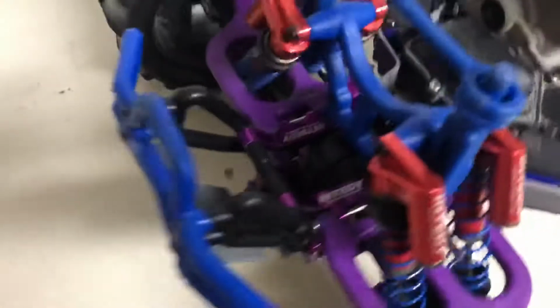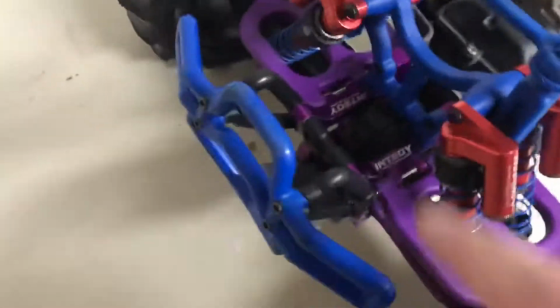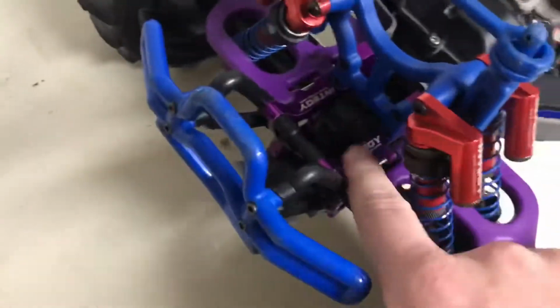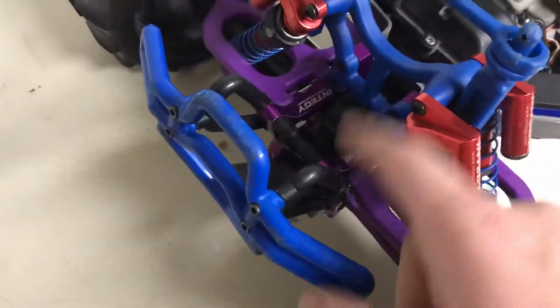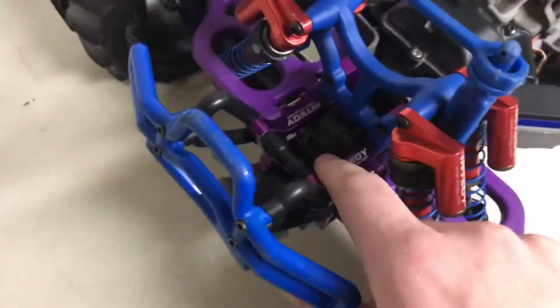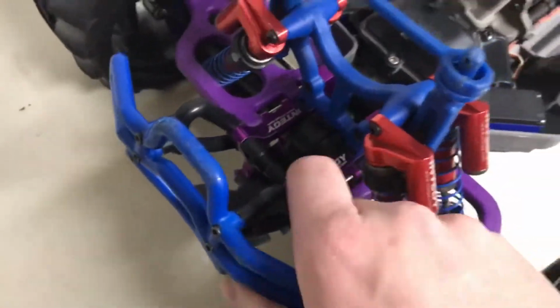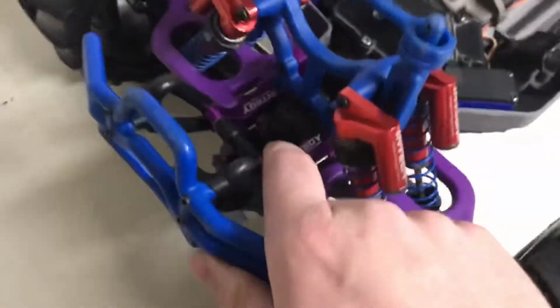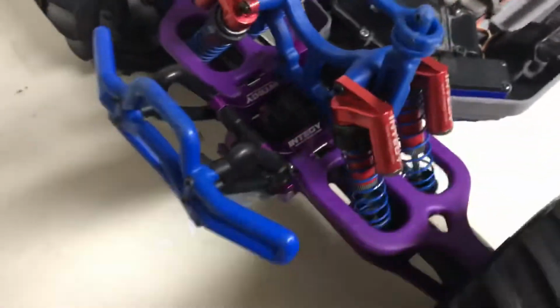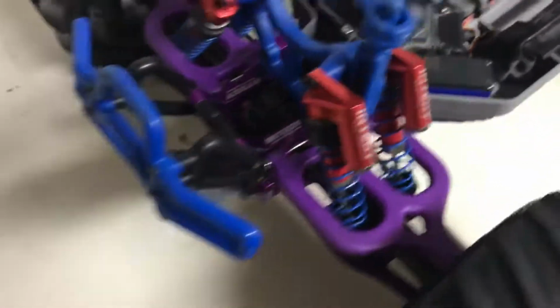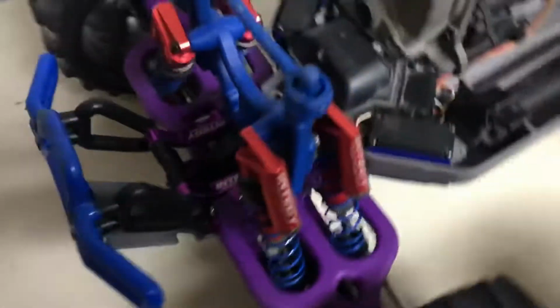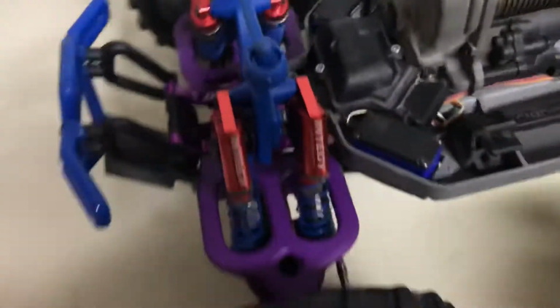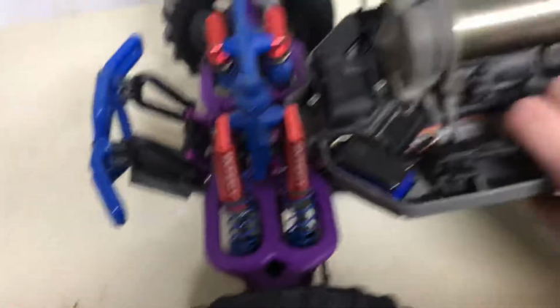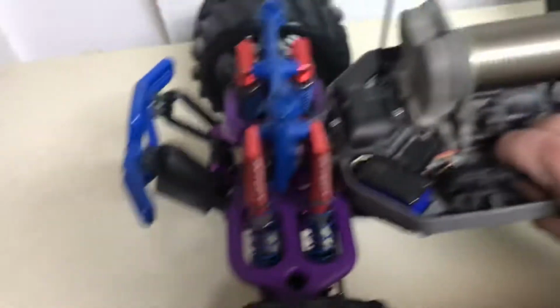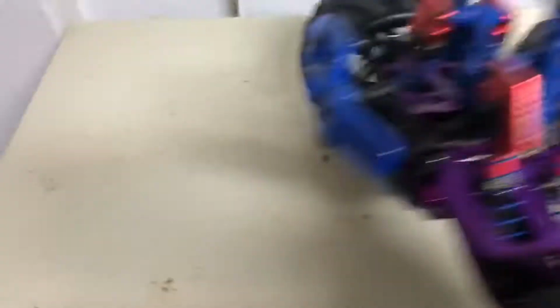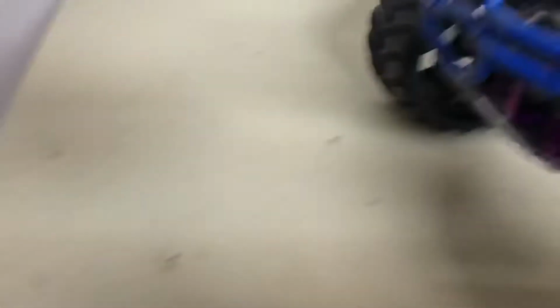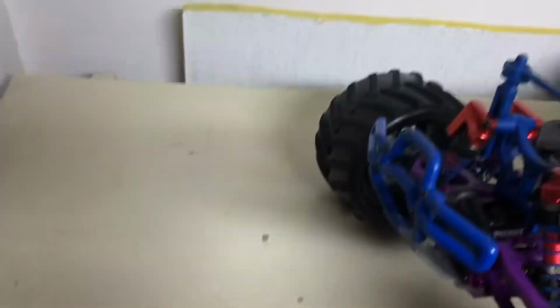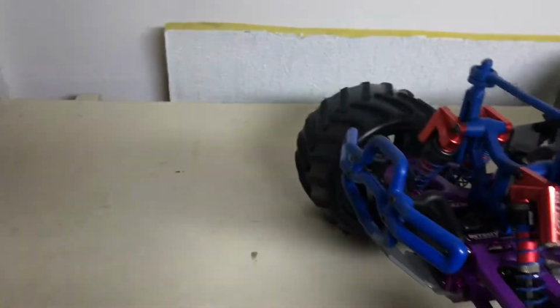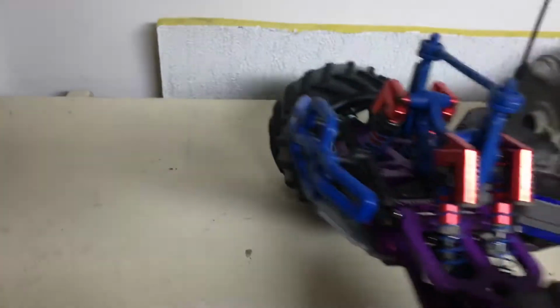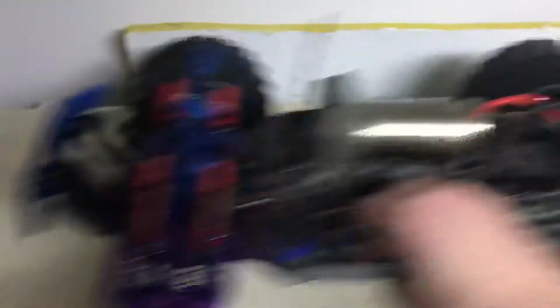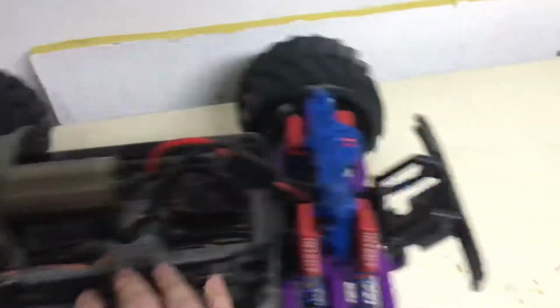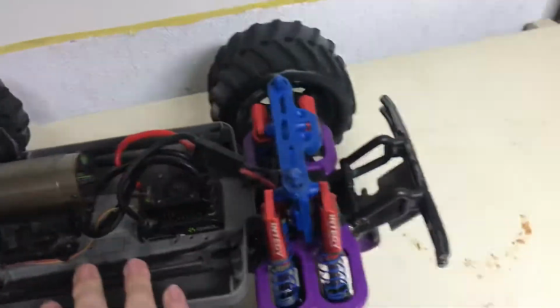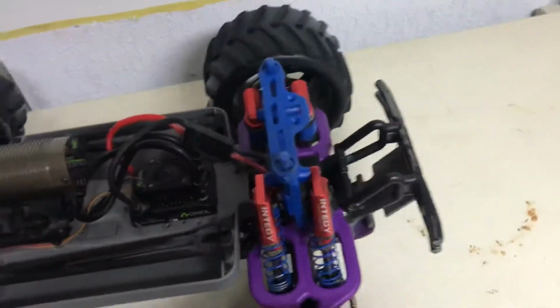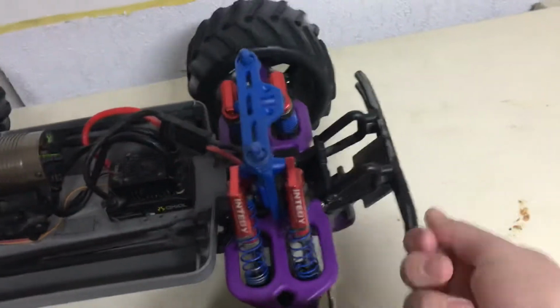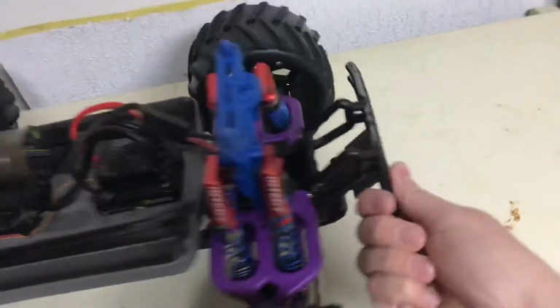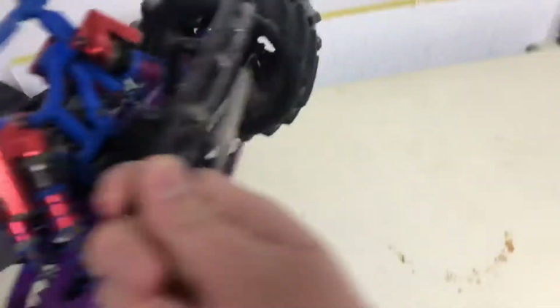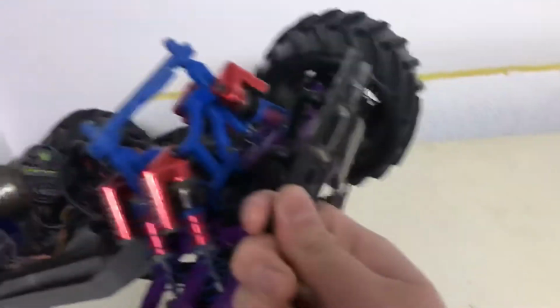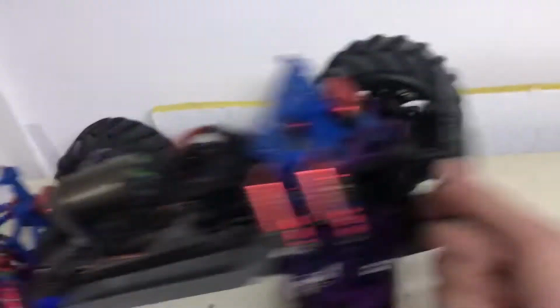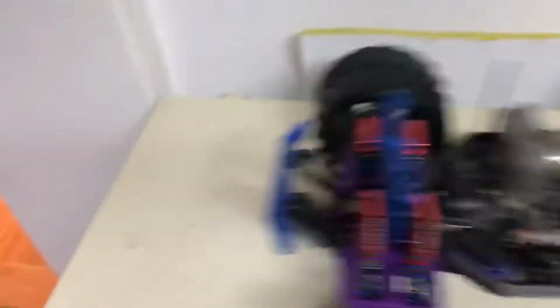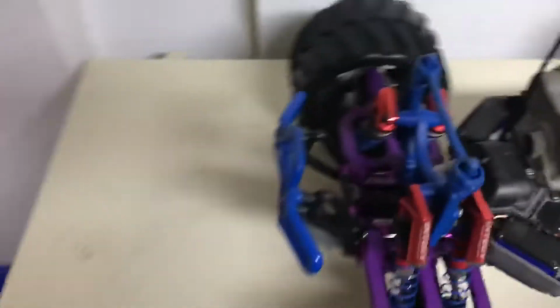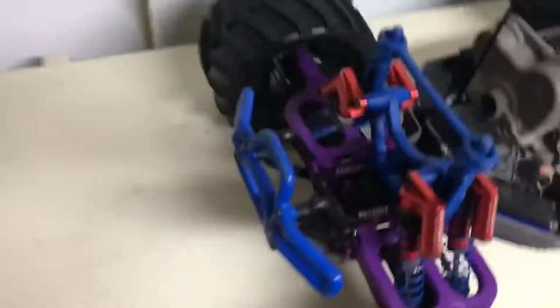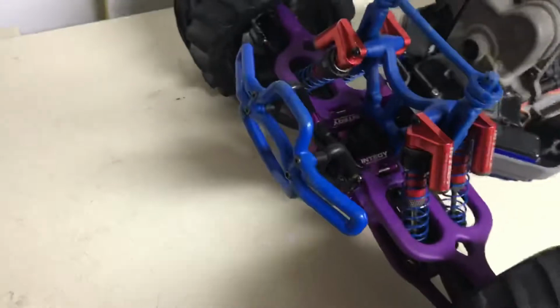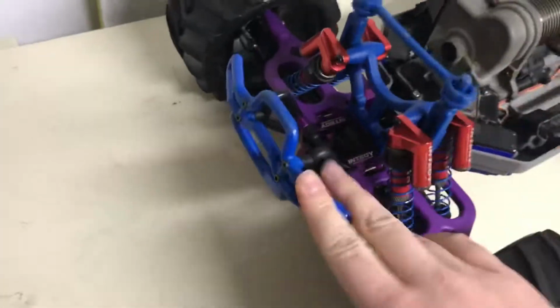We have NTG aluminum front bulkhead. RPM bumpers — the rear one's stock, but the front one is RPM.